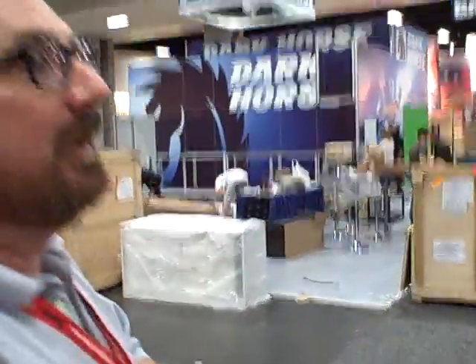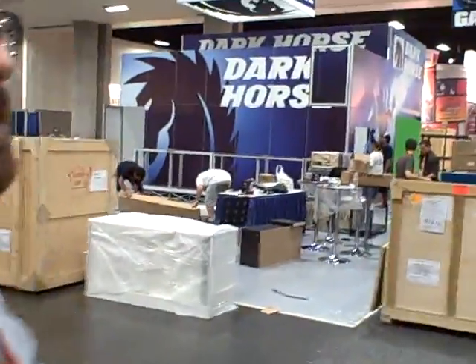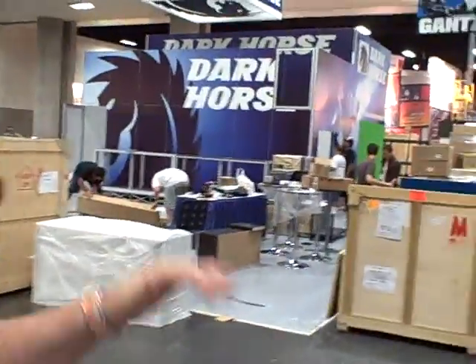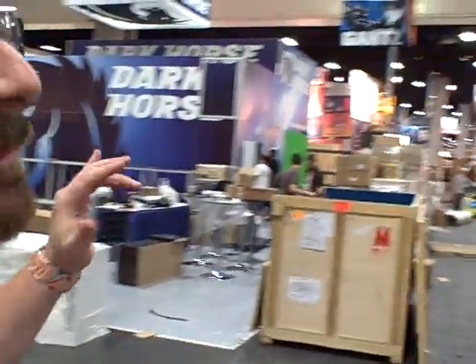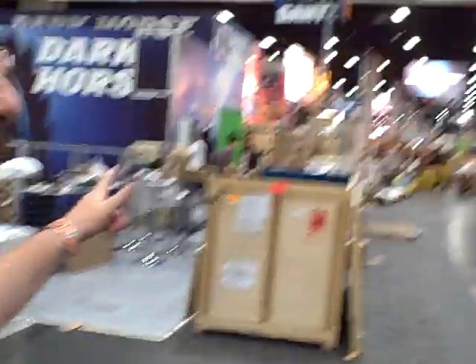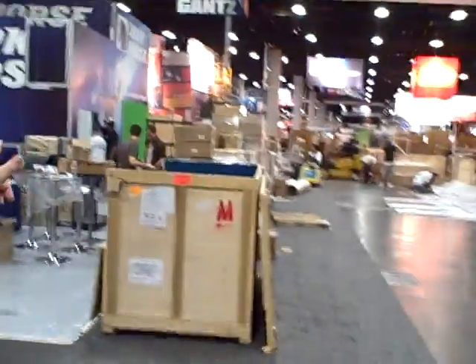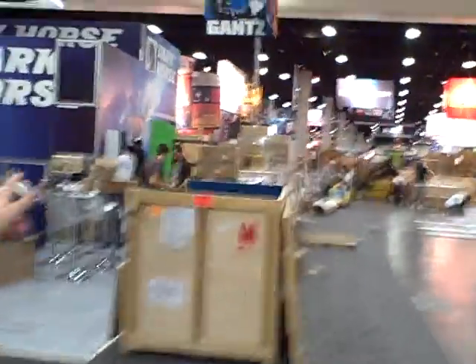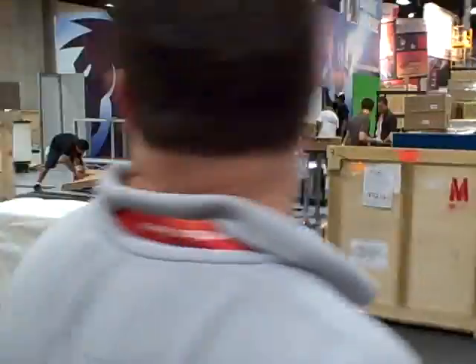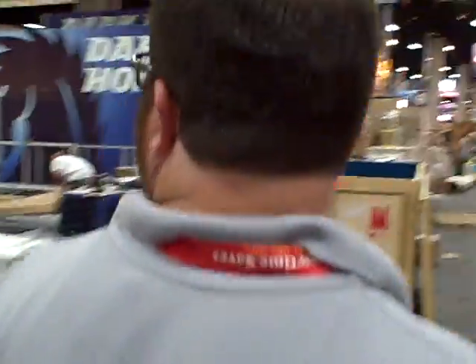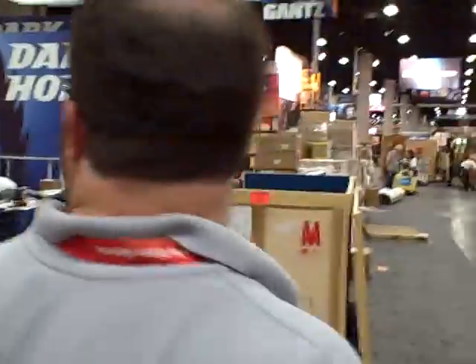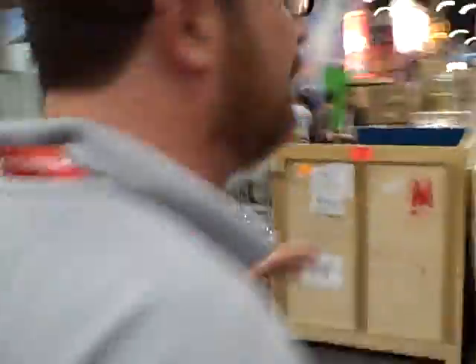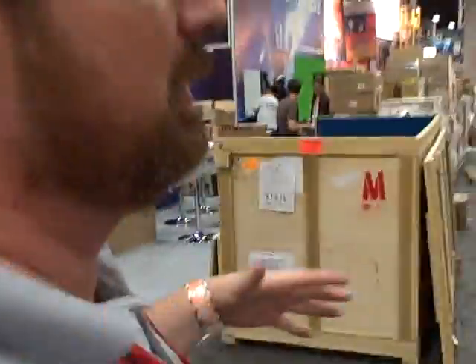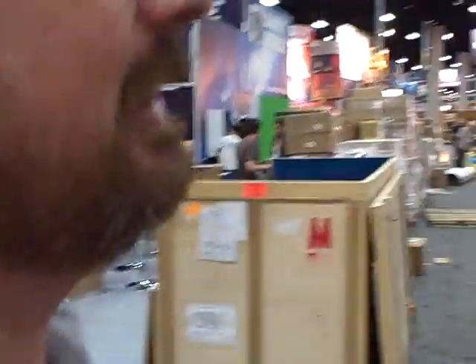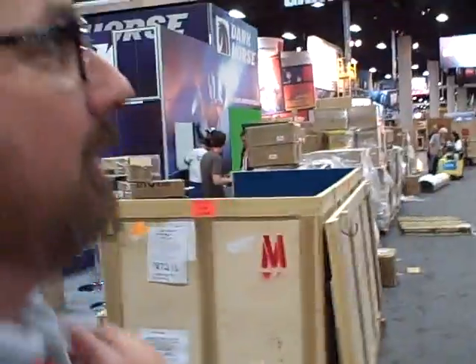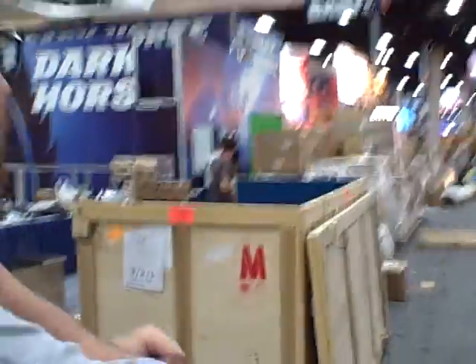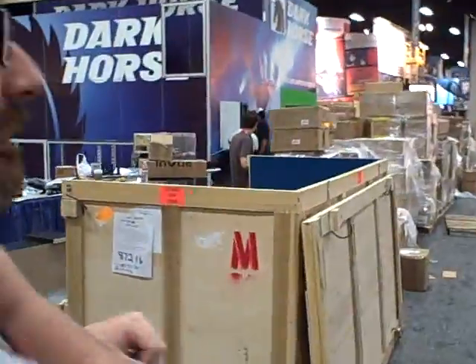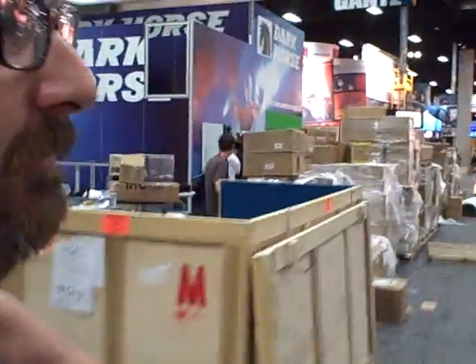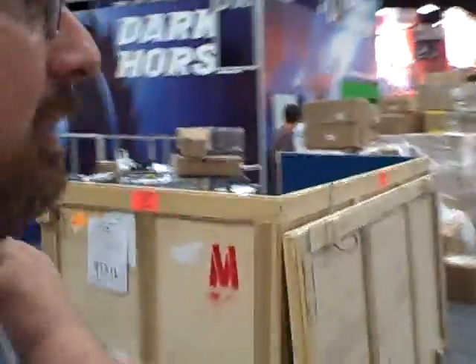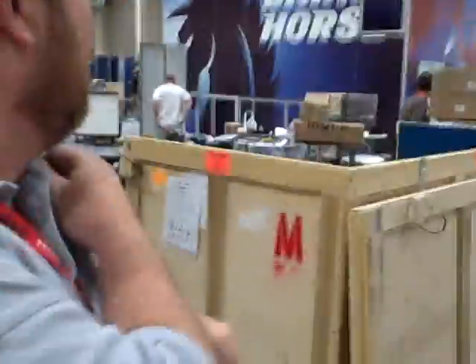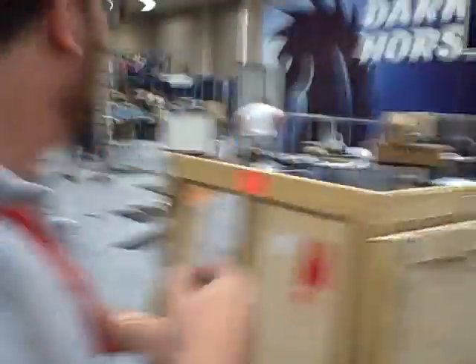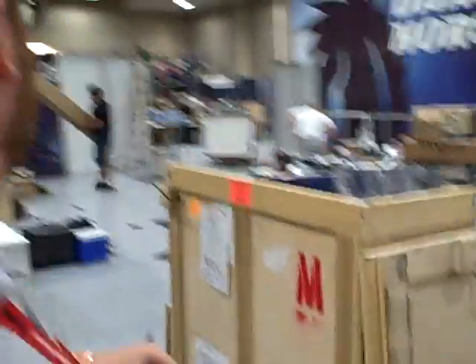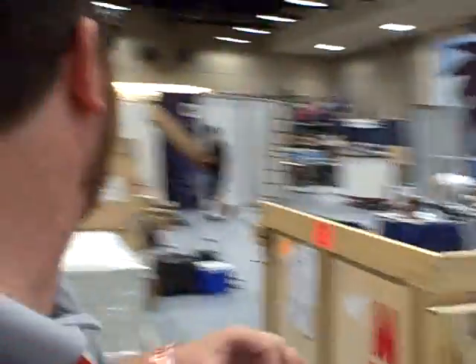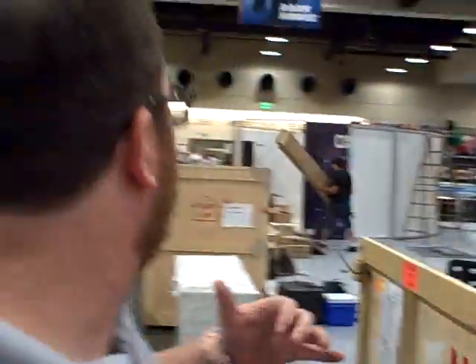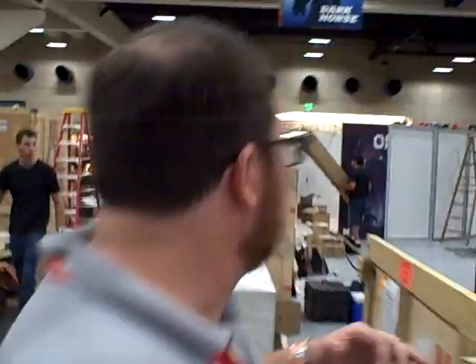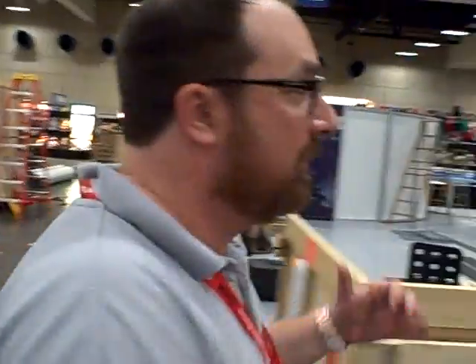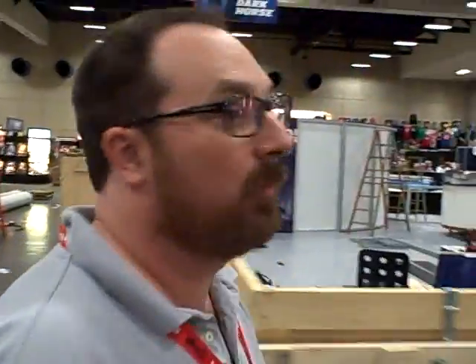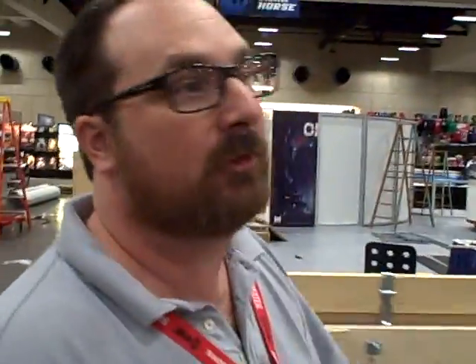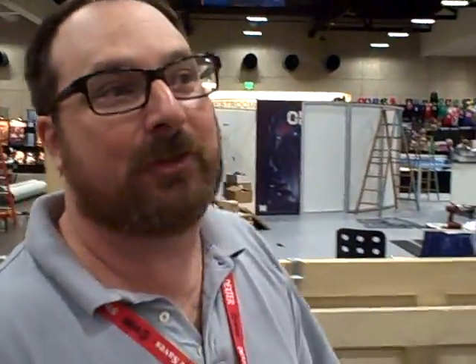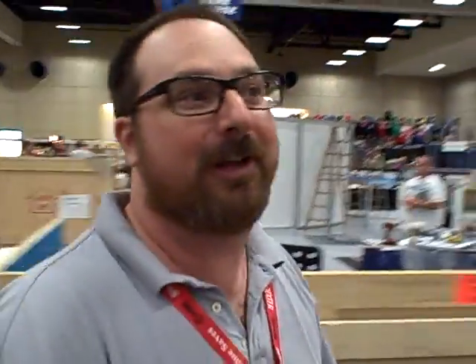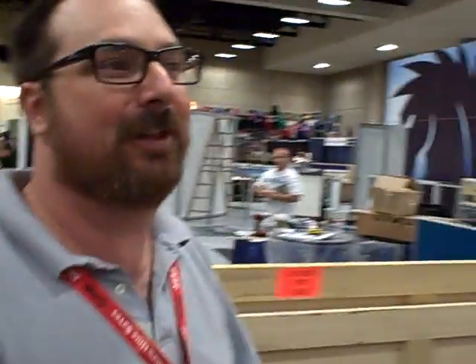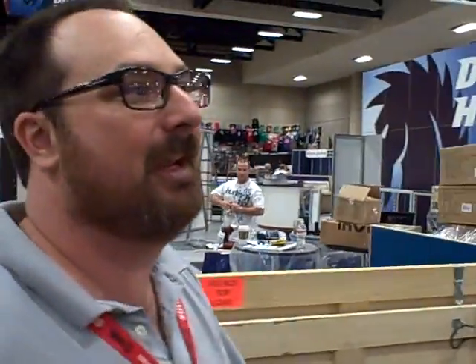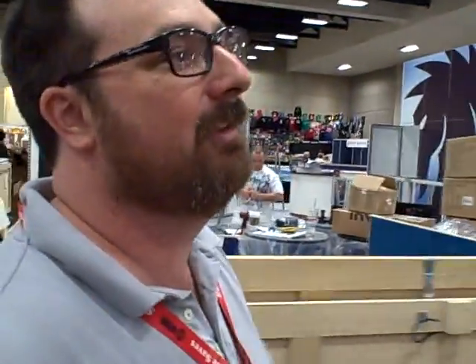And now we are at the Dark Horse booth. Dark Horse always has a really nice set up on the convention floor. They are unleashing their crates, so we'll see what kind of good stuff they have.